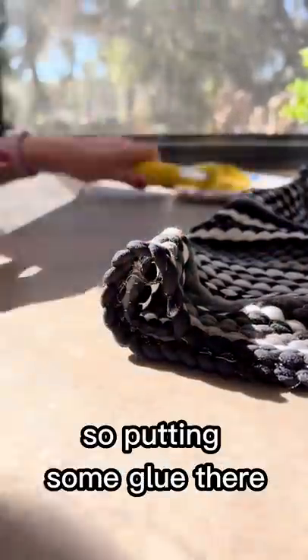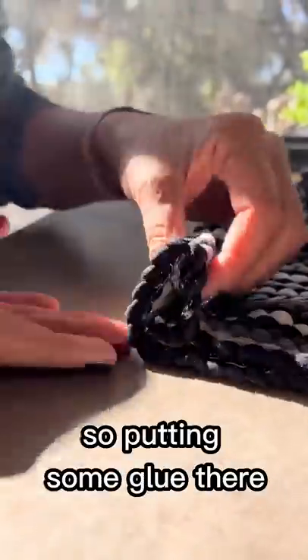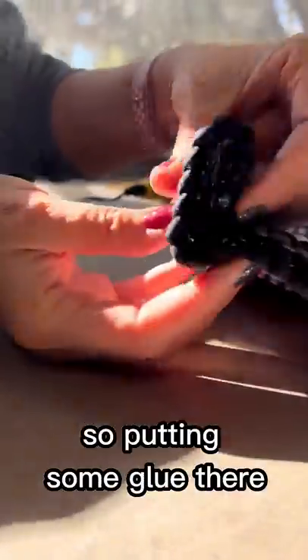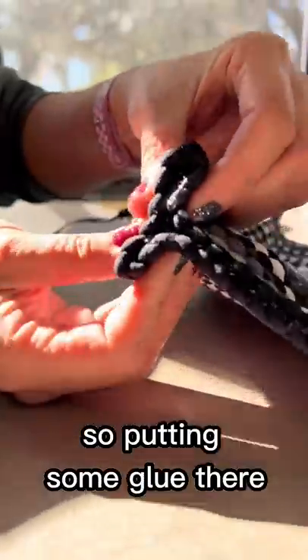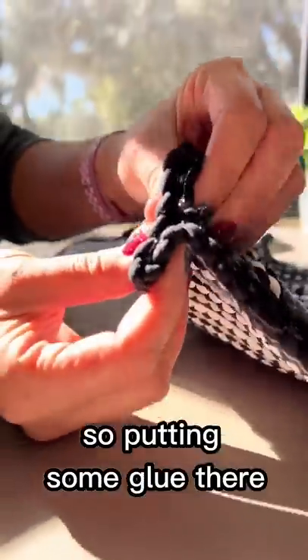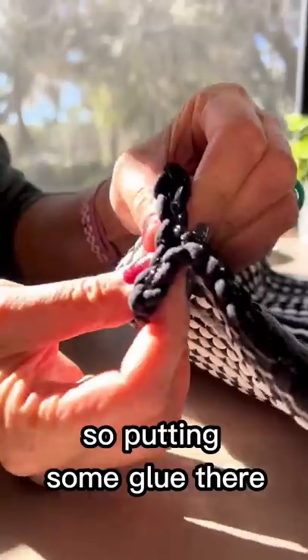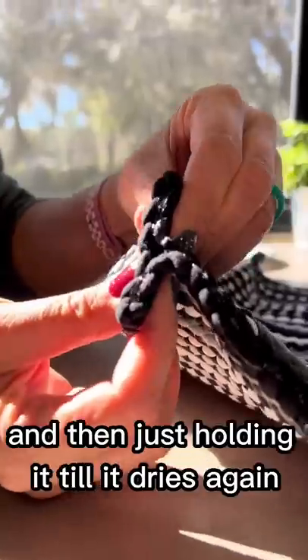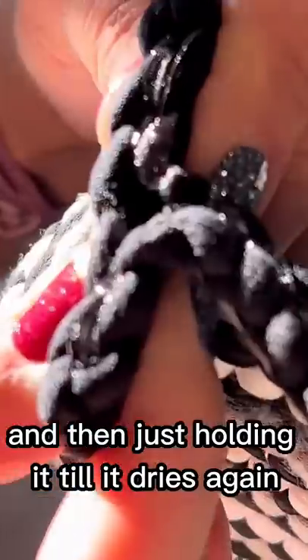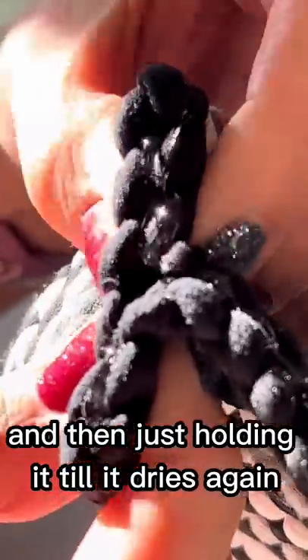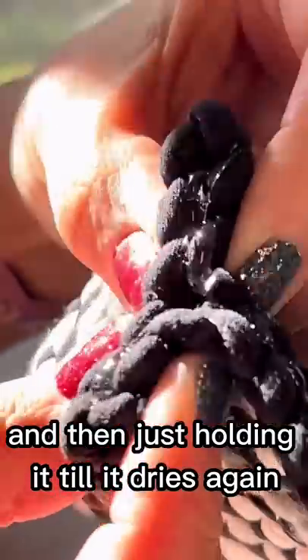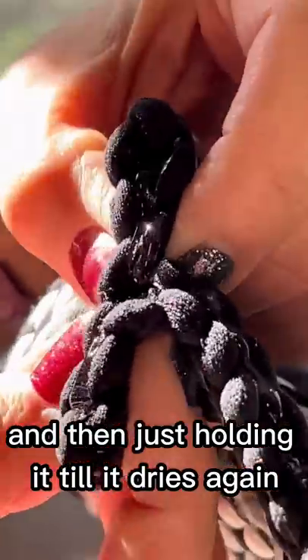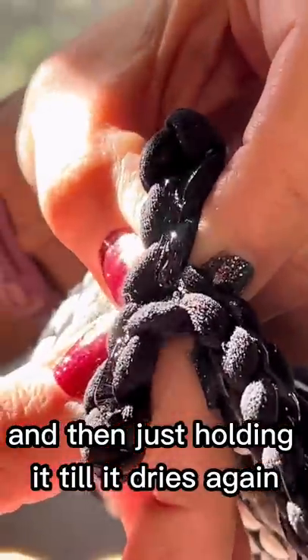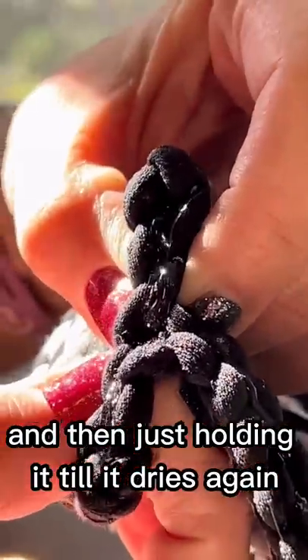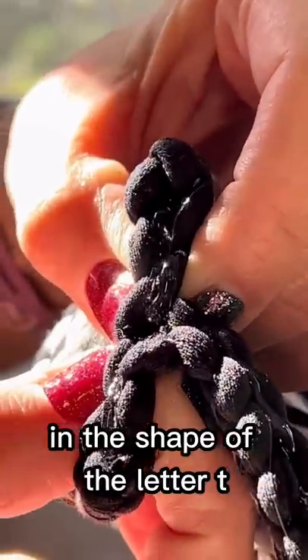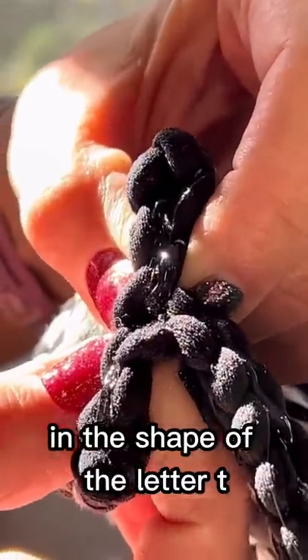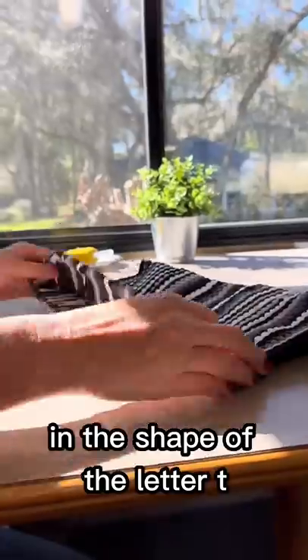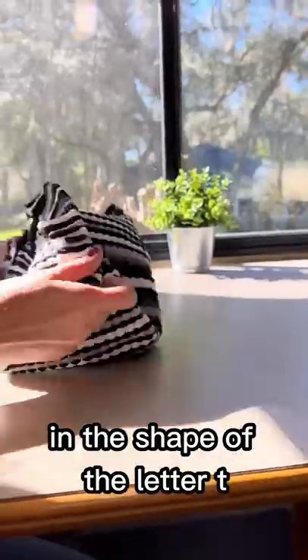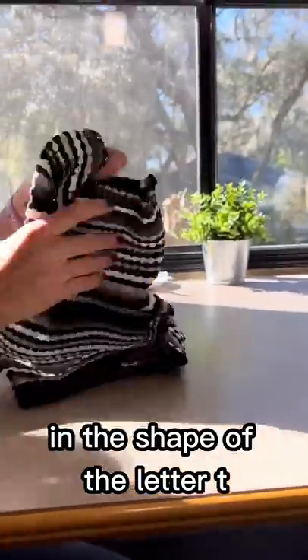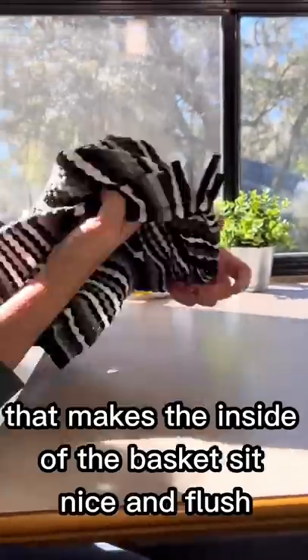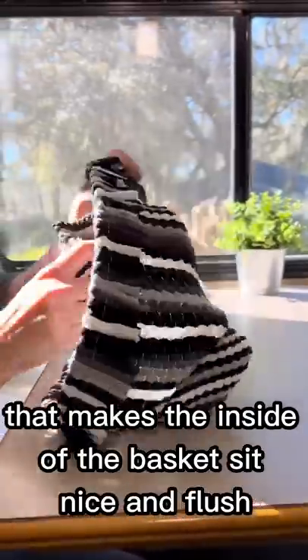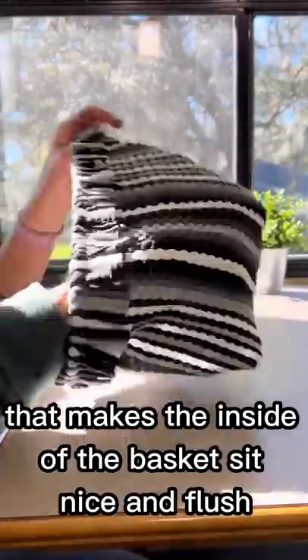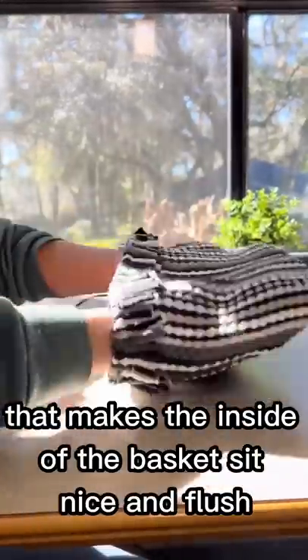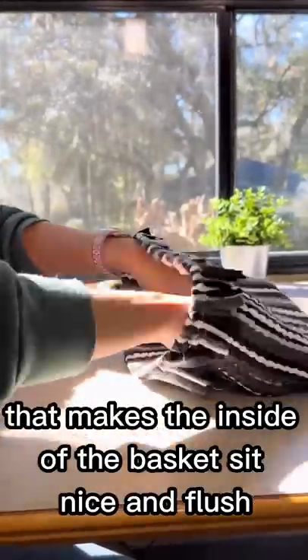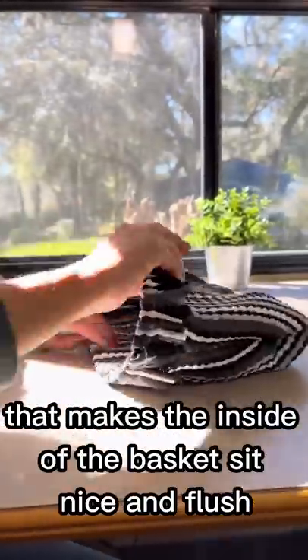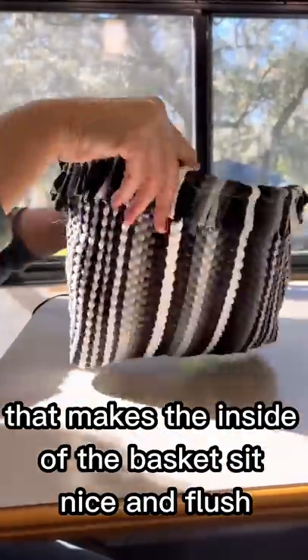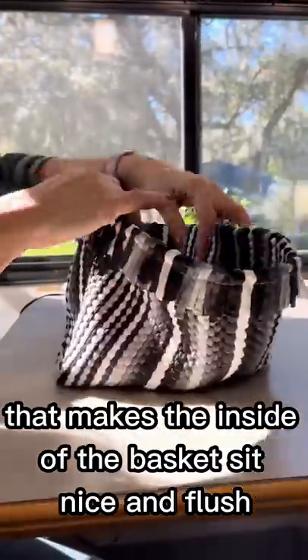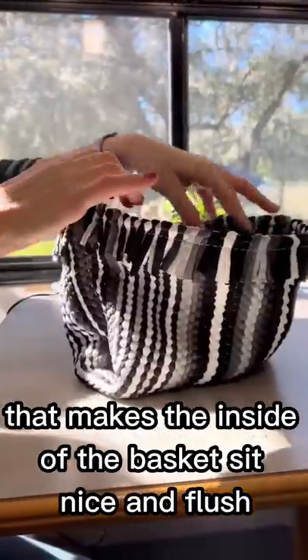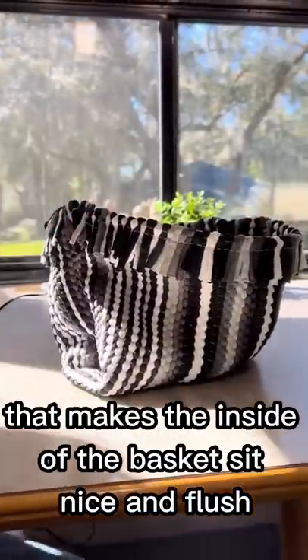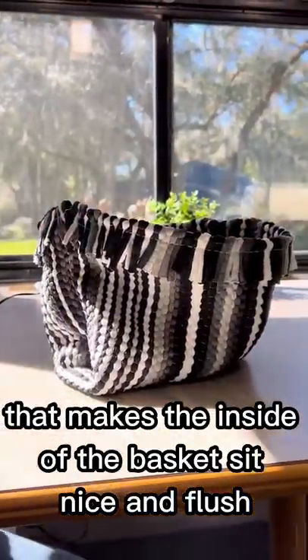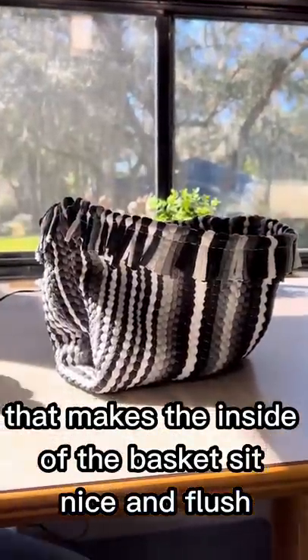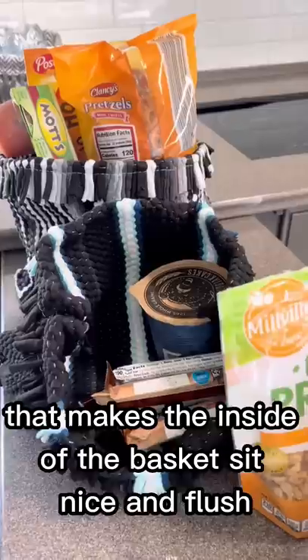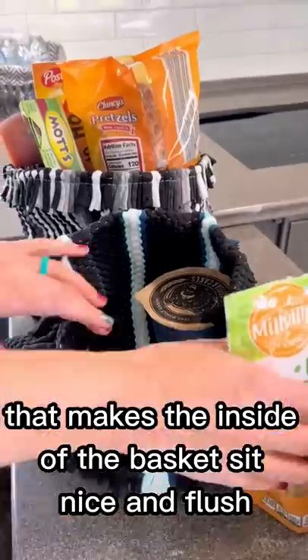Put some glue there and hold it till it dries, again in the shape of the letter T. That makes the inside of the basket sit nice and flush.